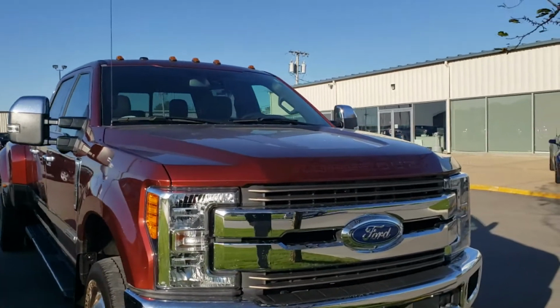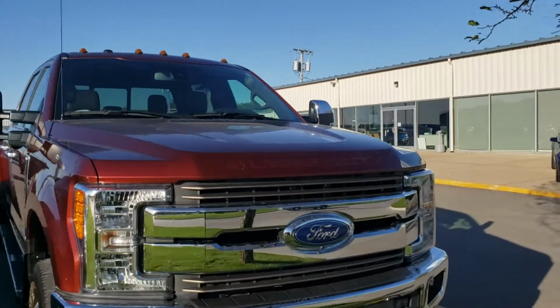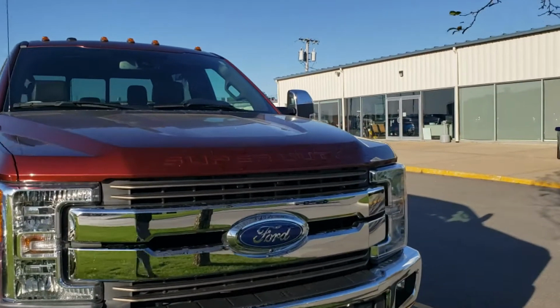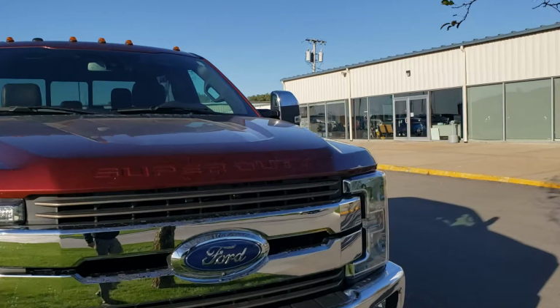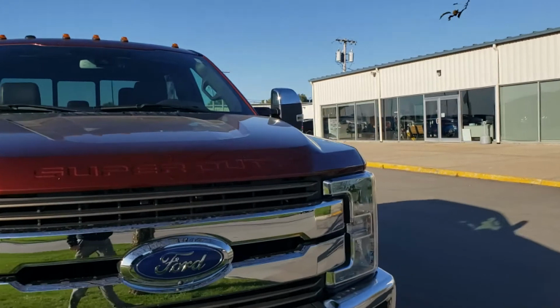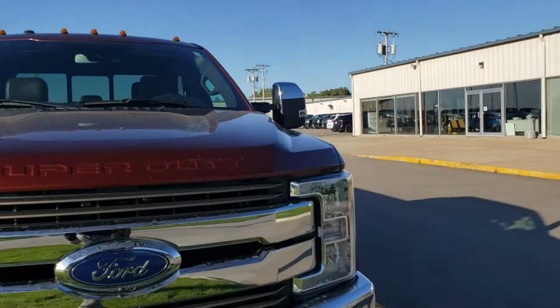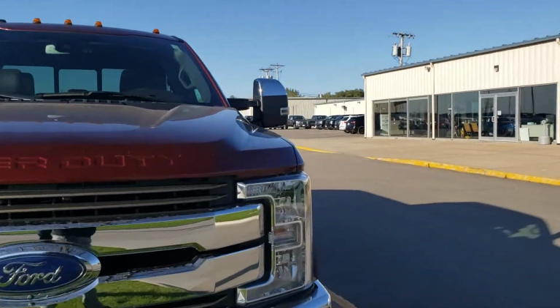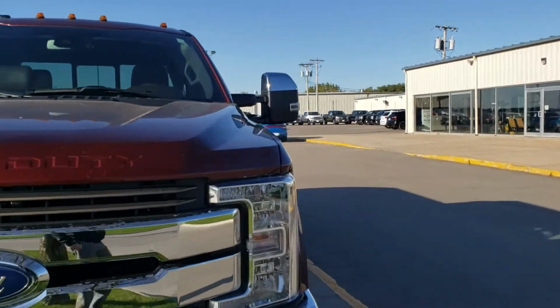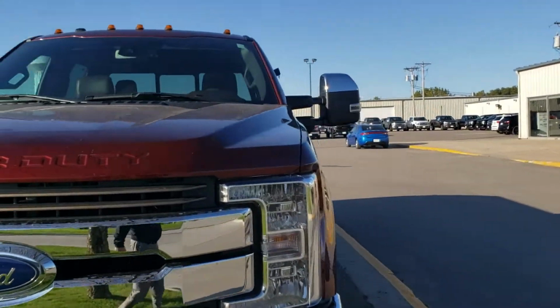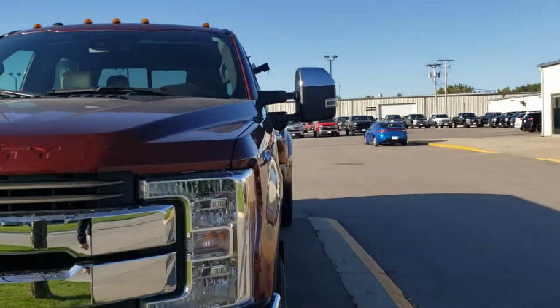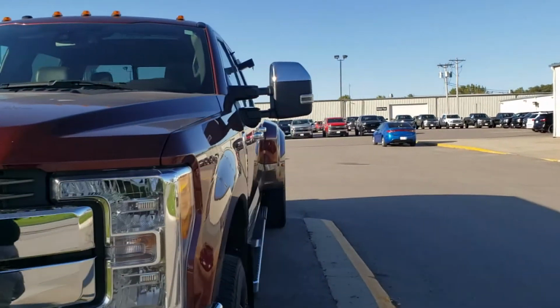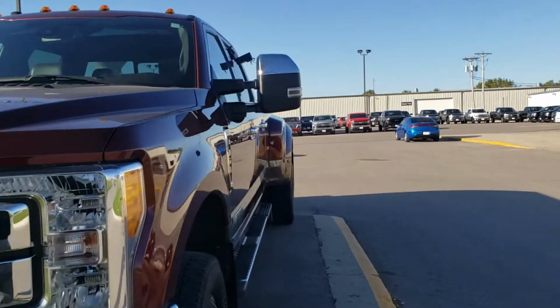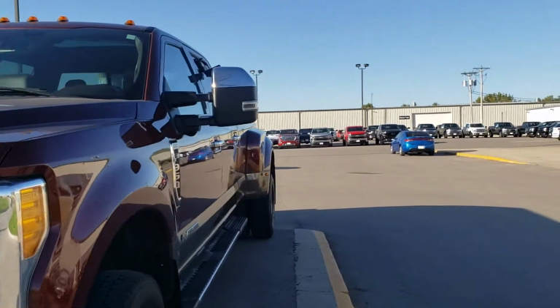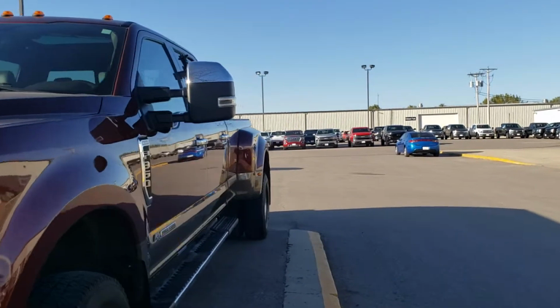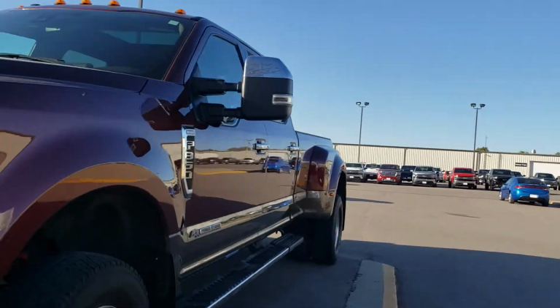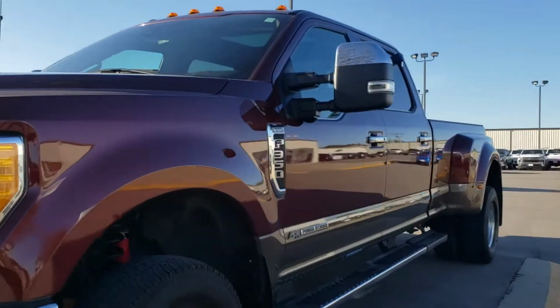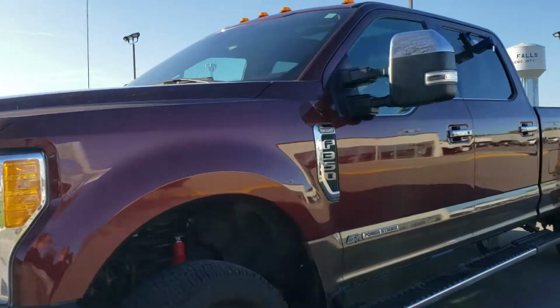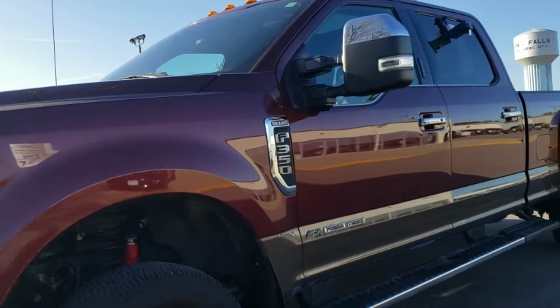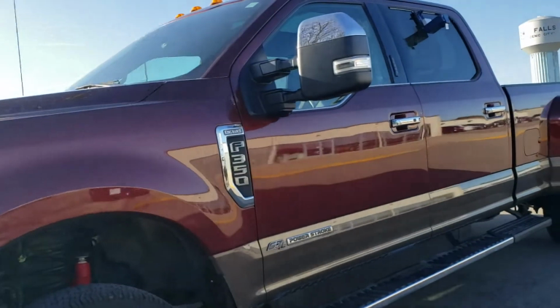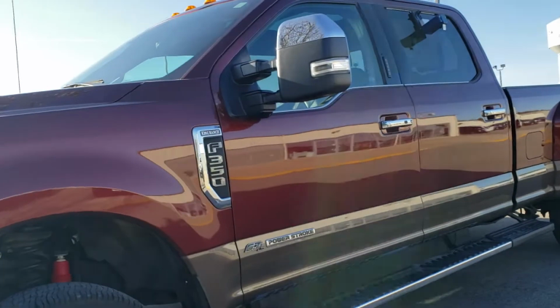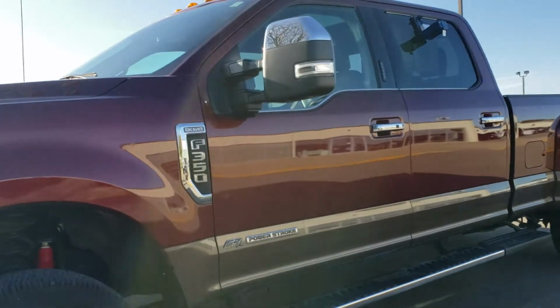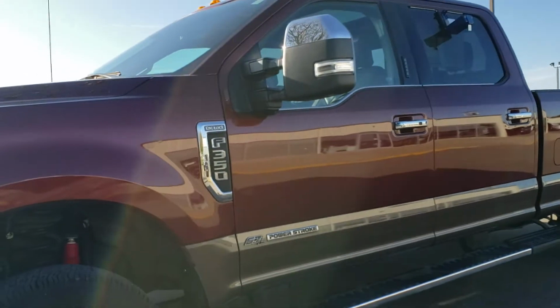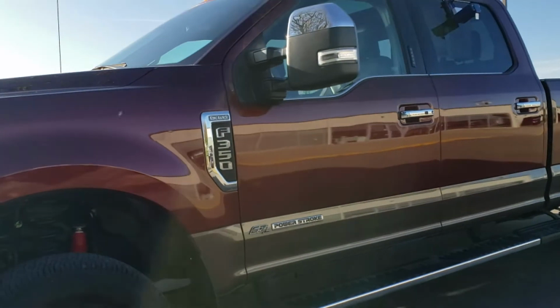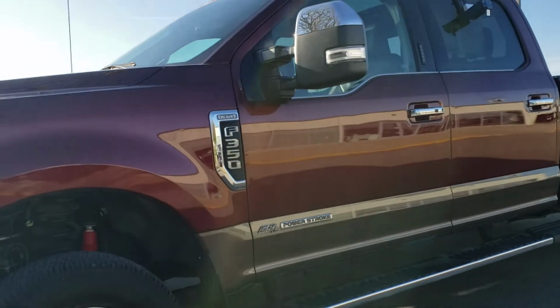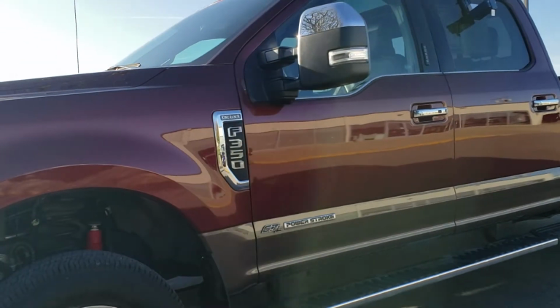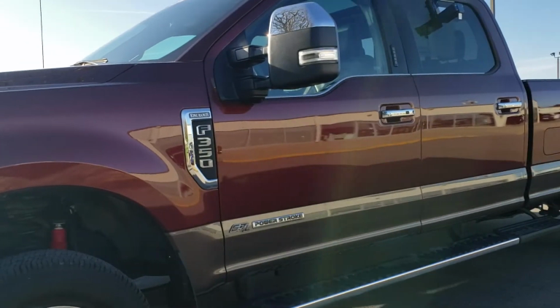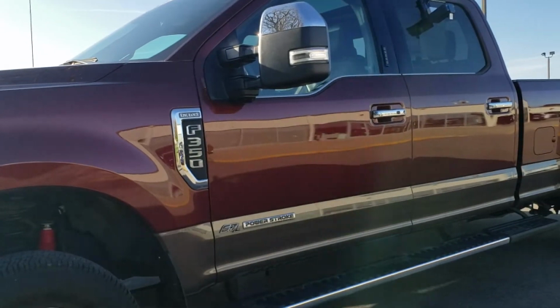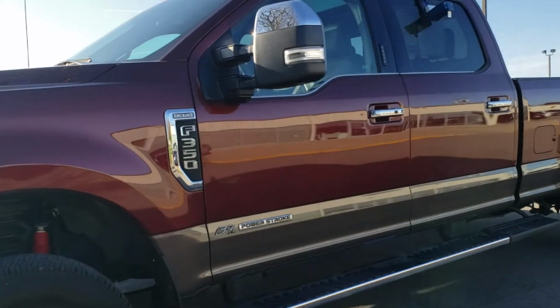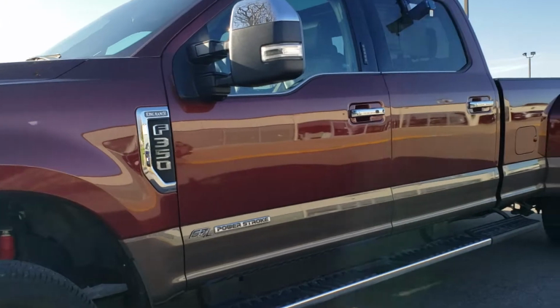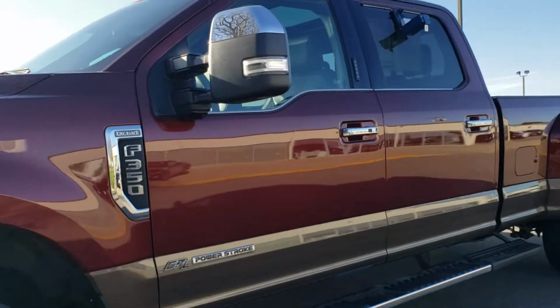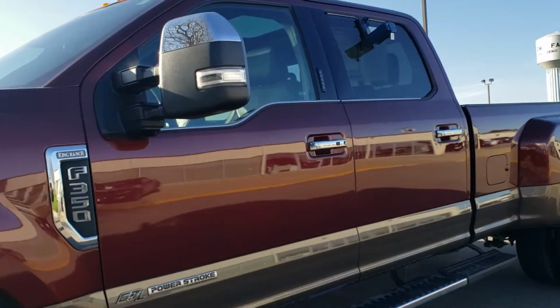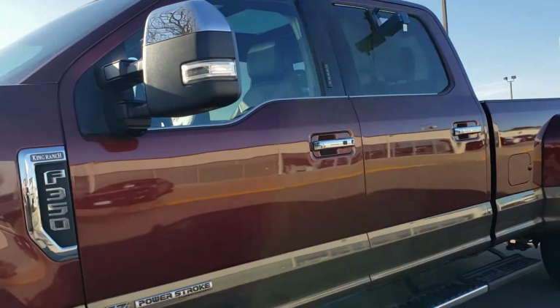It just wants to pull, really in great shape. A few tiny, tiny little pinprick rock chips up front — that's usually the first place I look, tells me how well it's taken care of. This one's amazing.